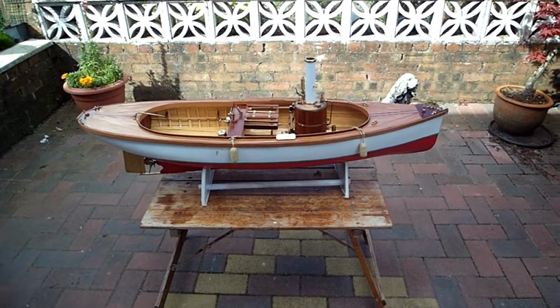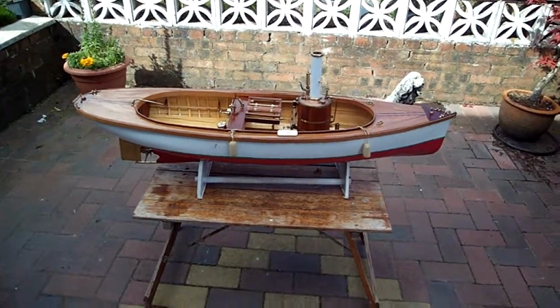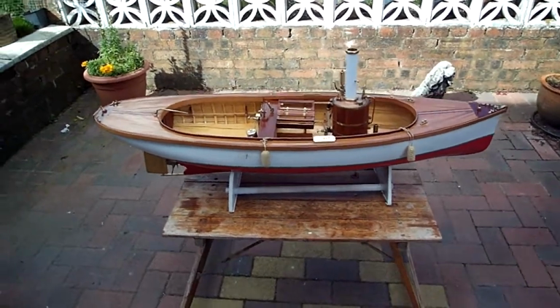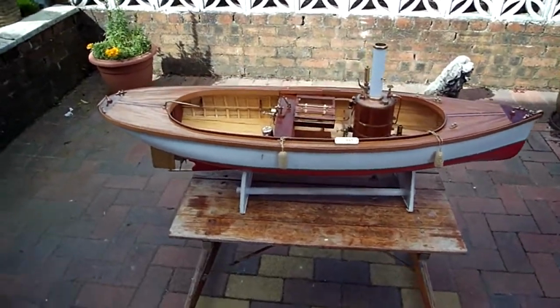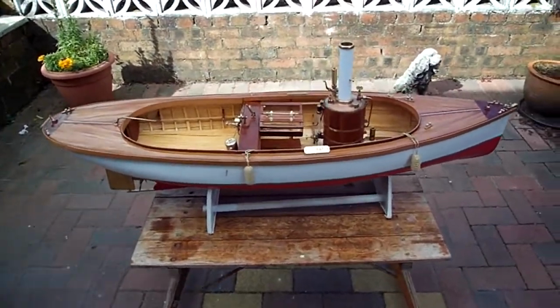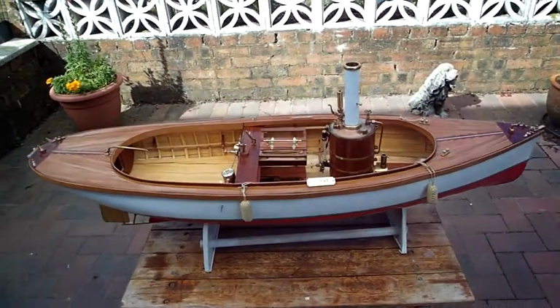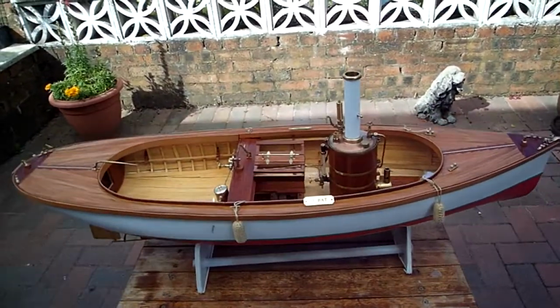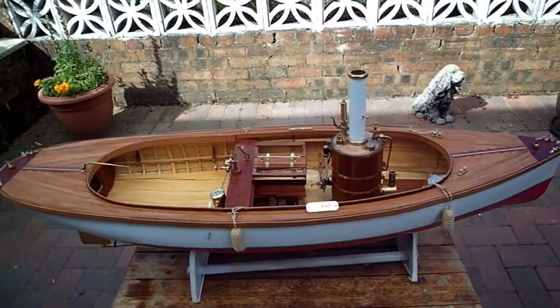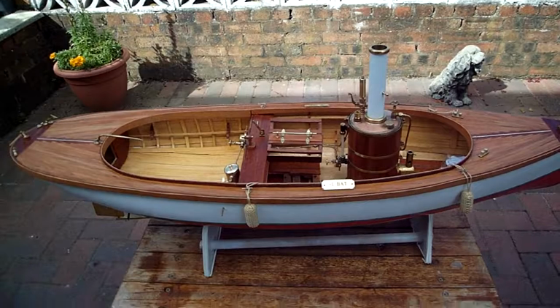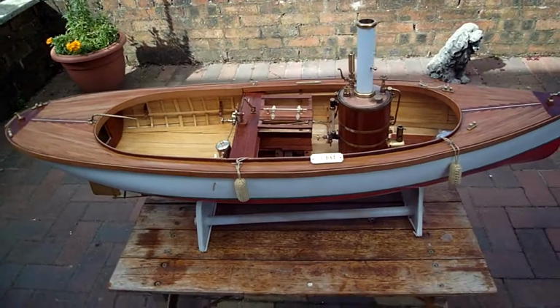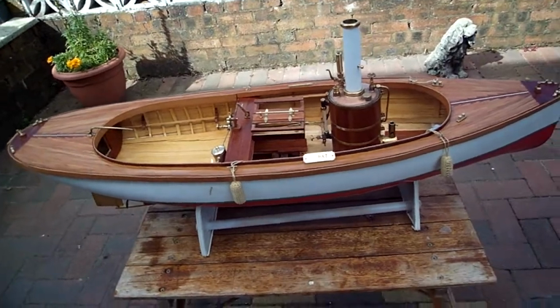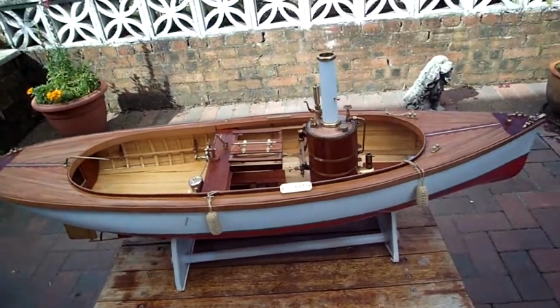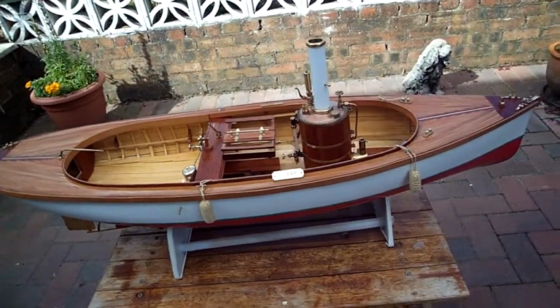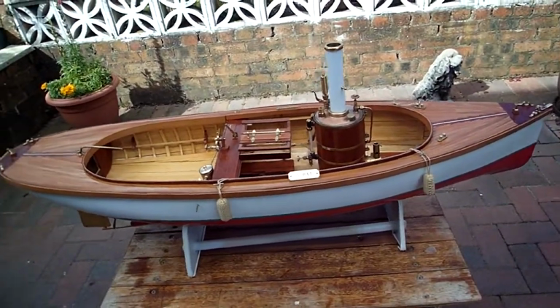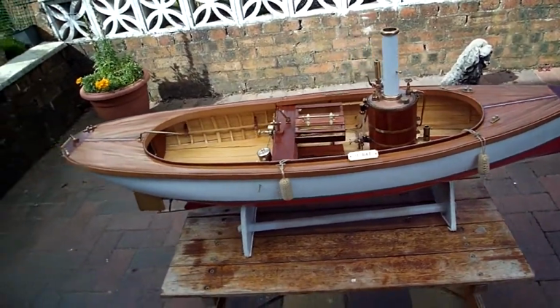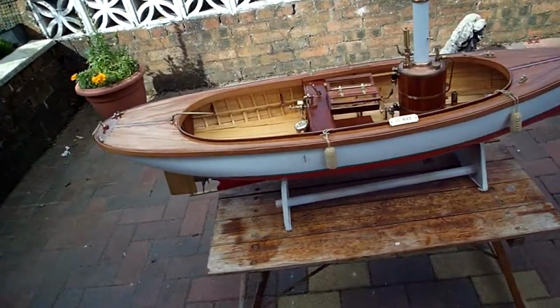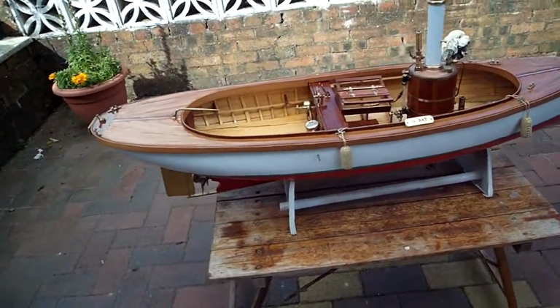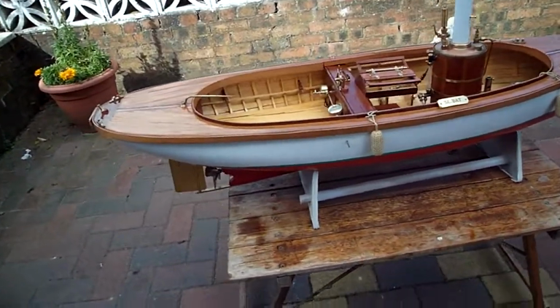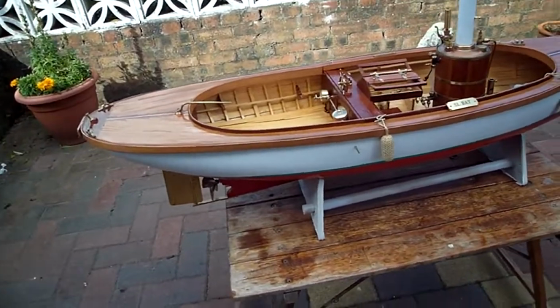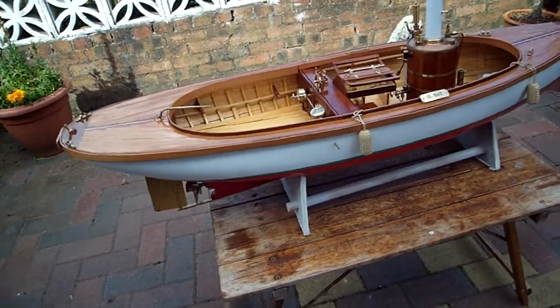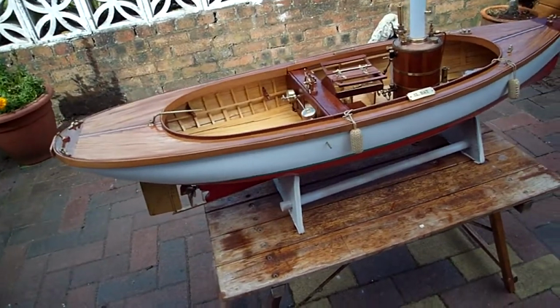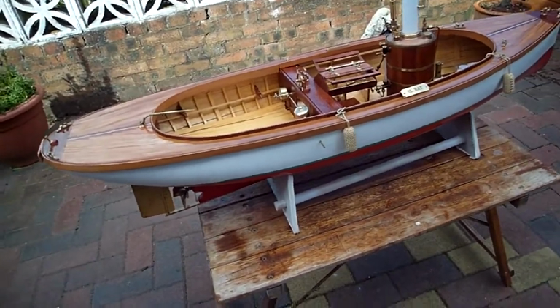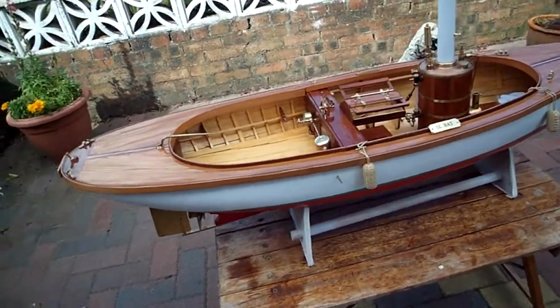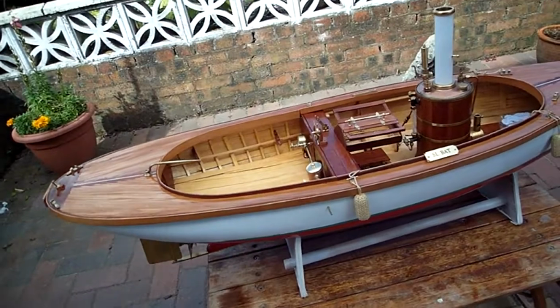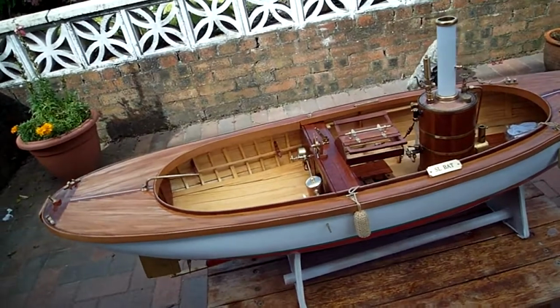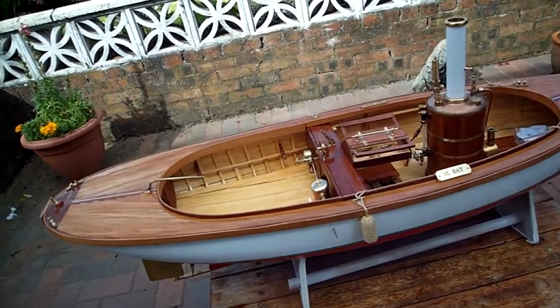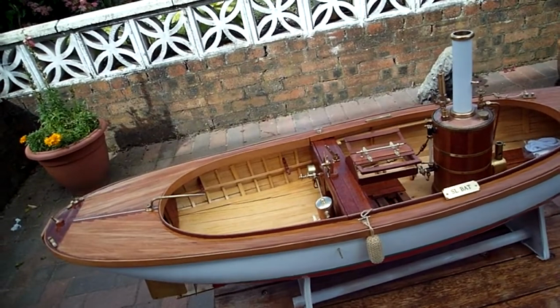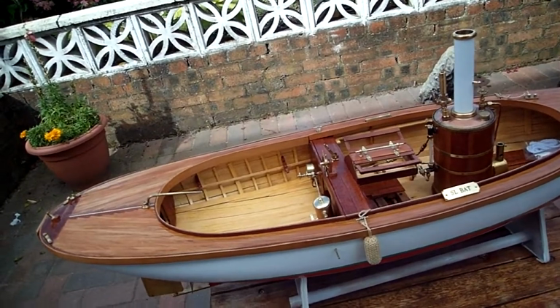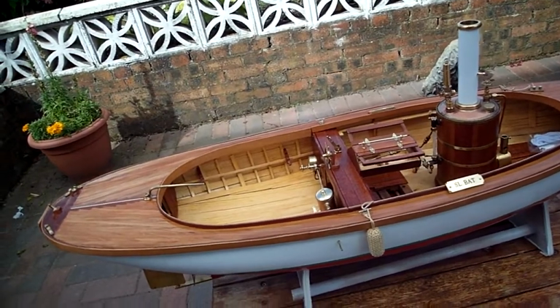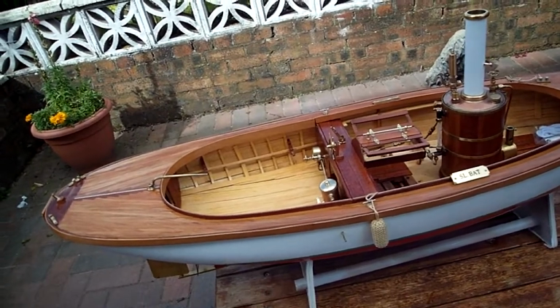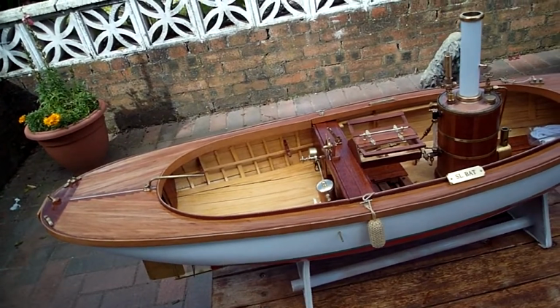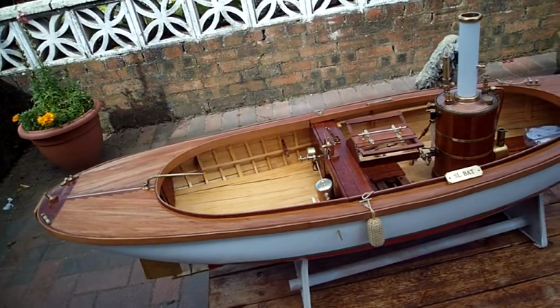Hi there. I thought I'd just do a video of the bat because it's coming on quite nicely now. I'll just take a sweep round. This video is for Owen and I hope he likes it.